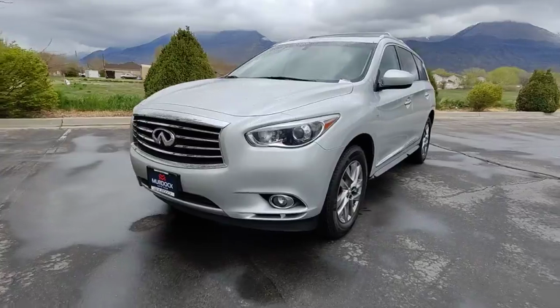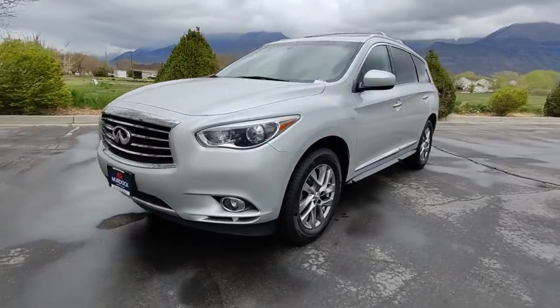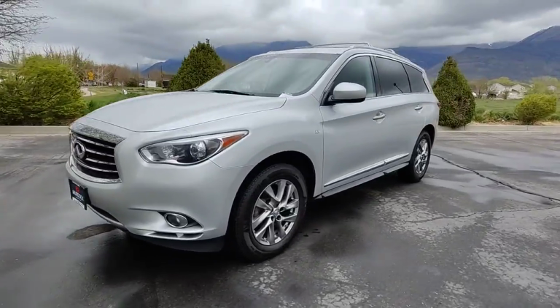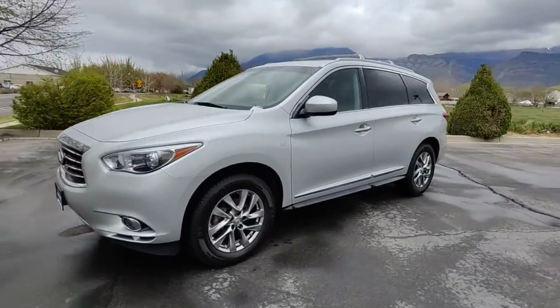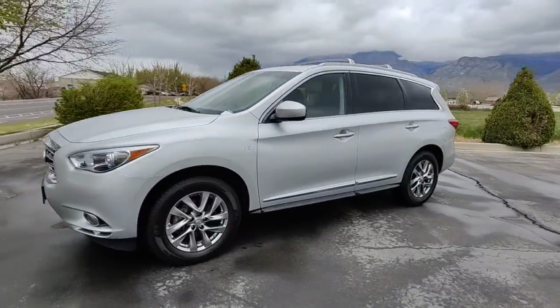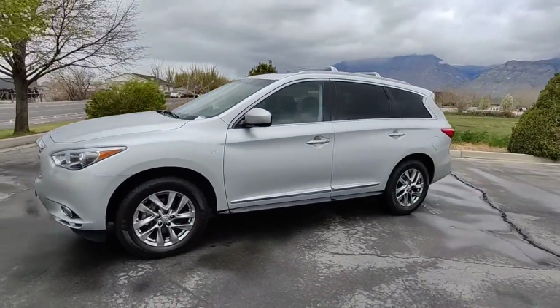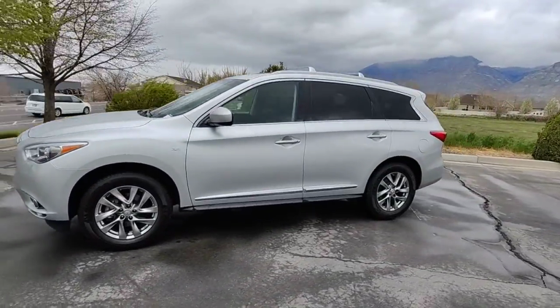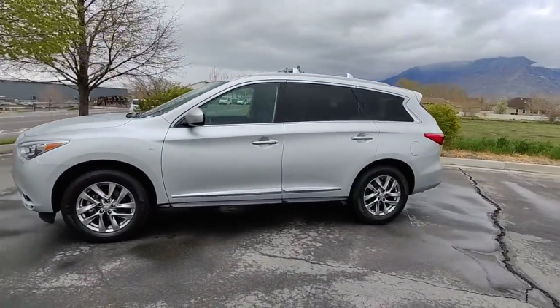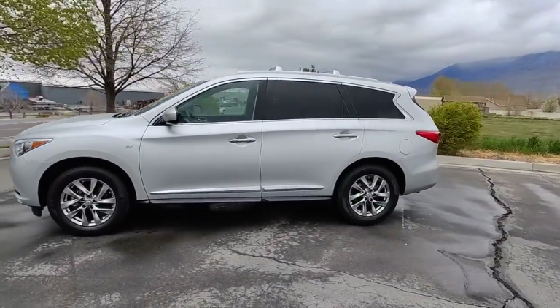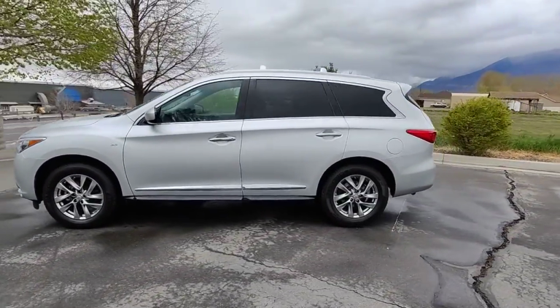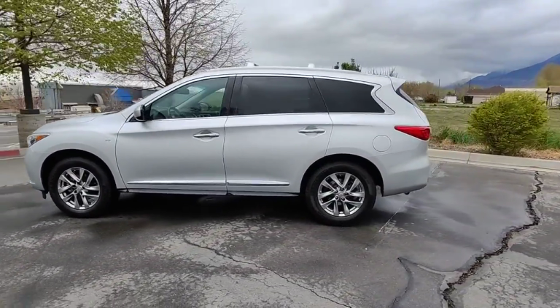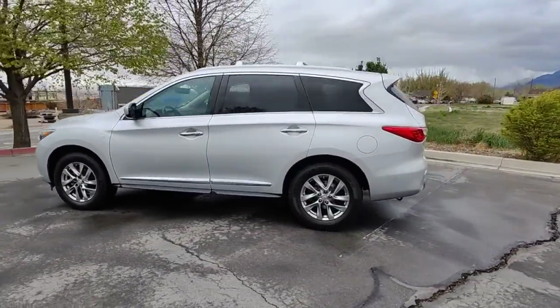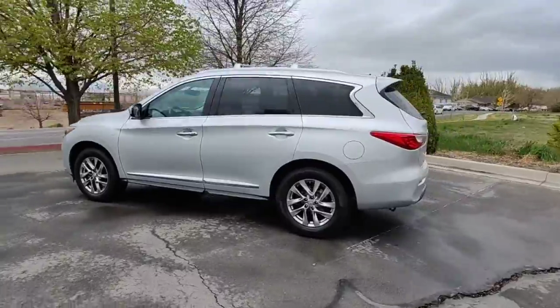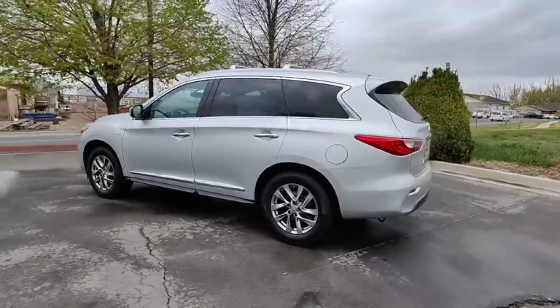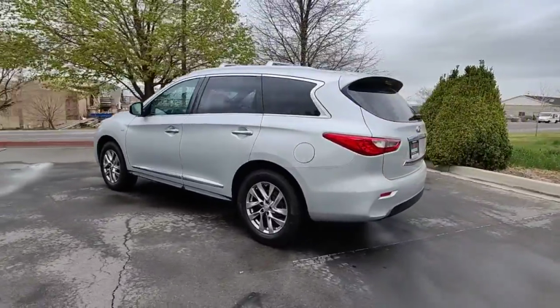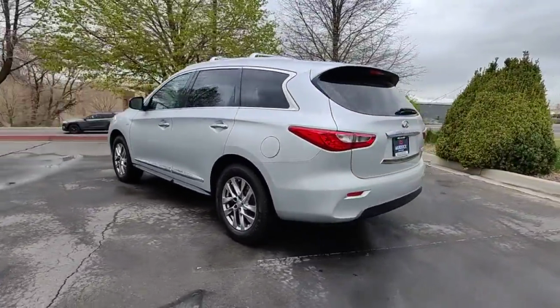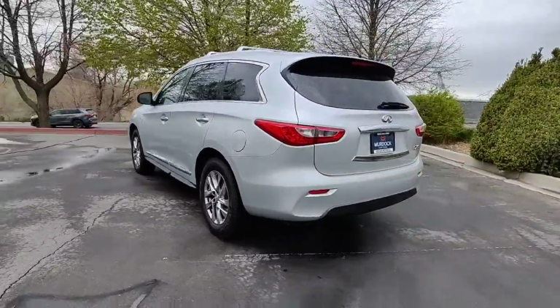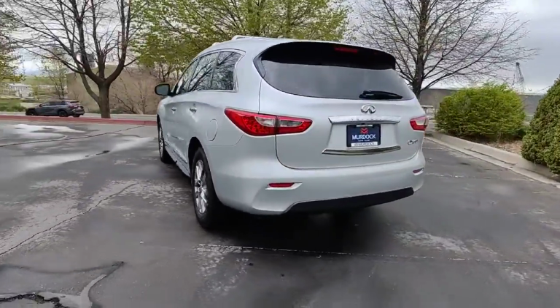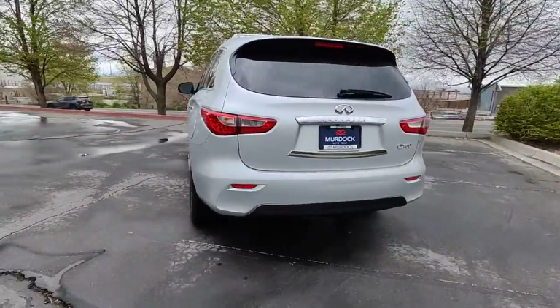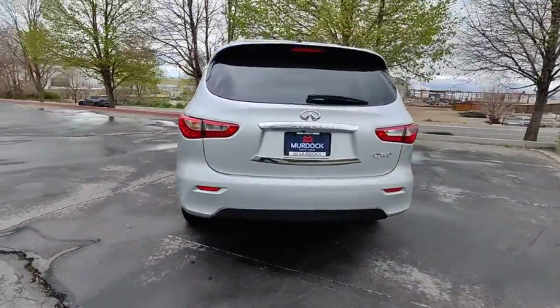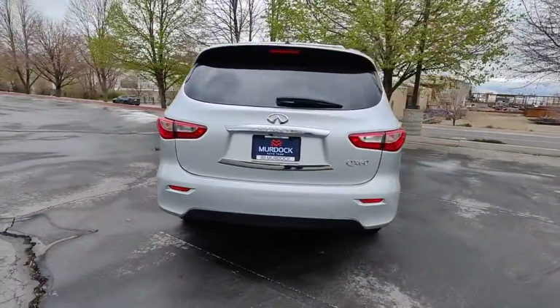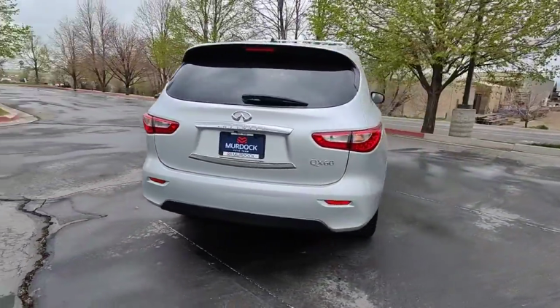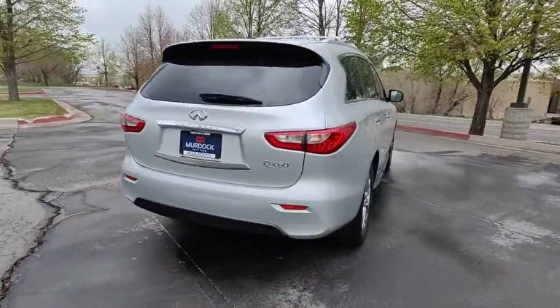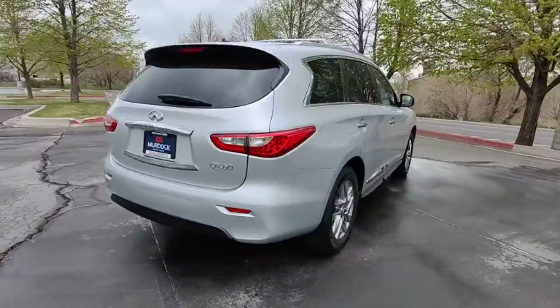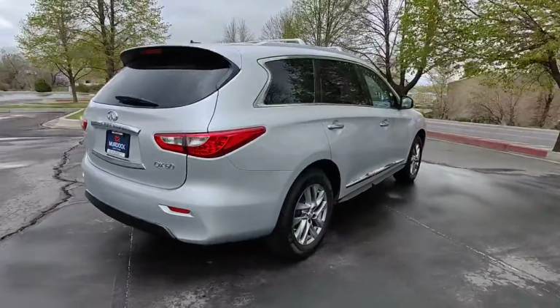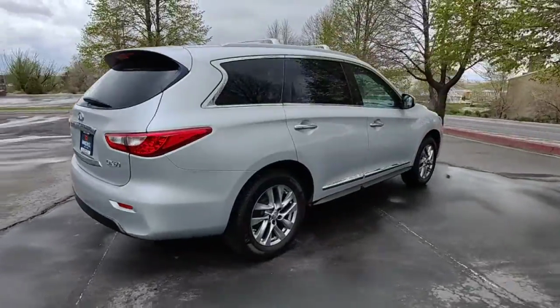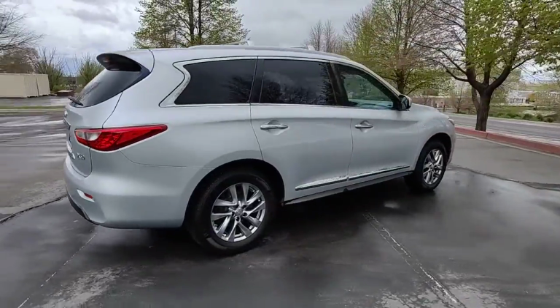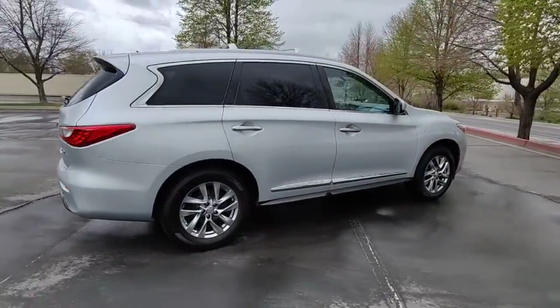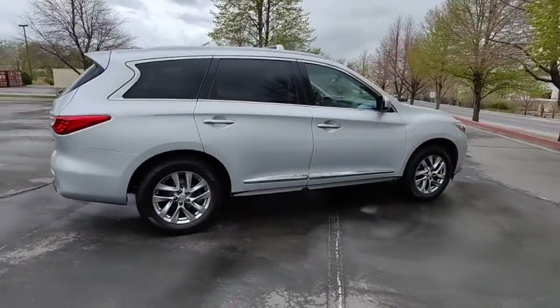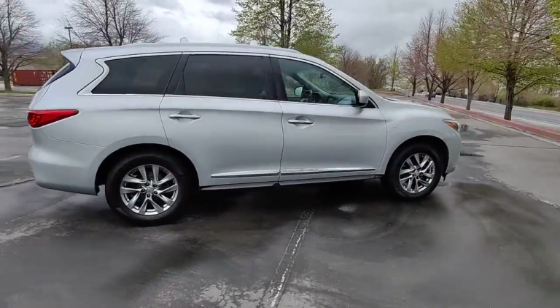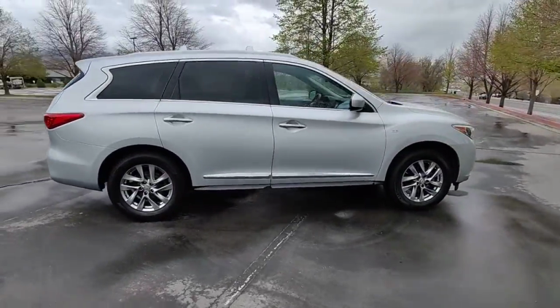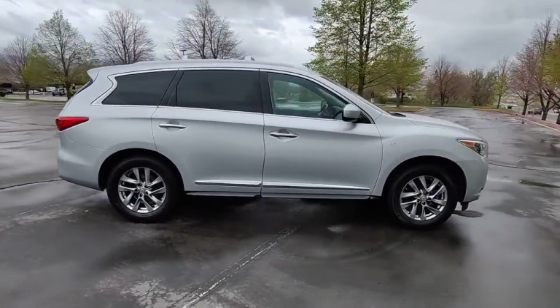Enjoy the view of this 2014 Infiniti QX60. This vehicle is an outstanding buy with fewer than 80,000 miles on the odometer. This handsome QX60 delivers confidence and luxurious comfort on every drive.